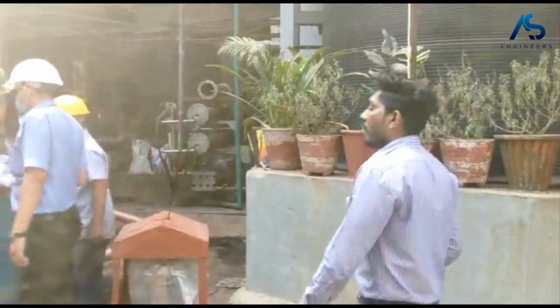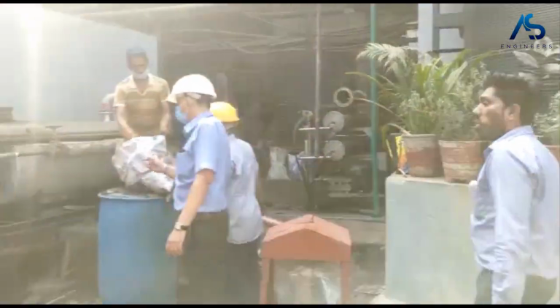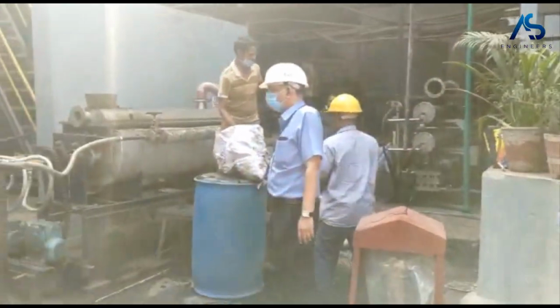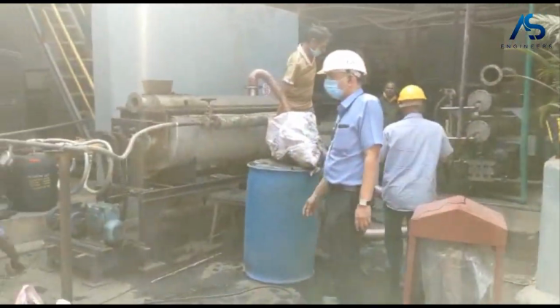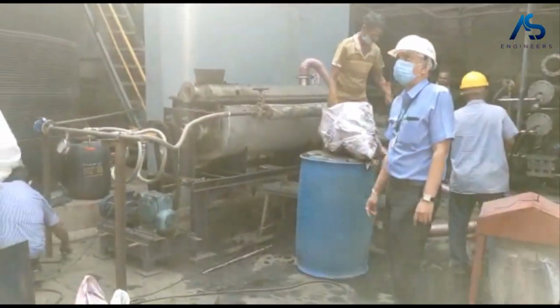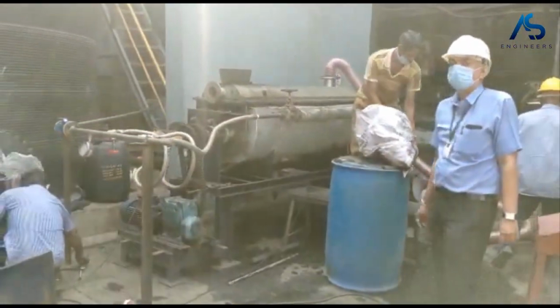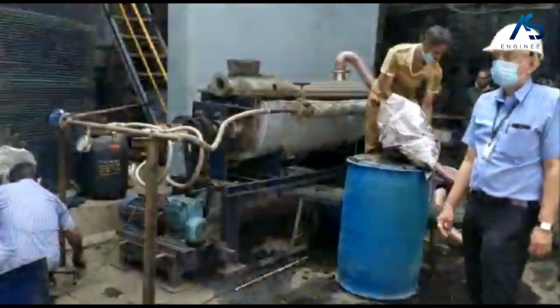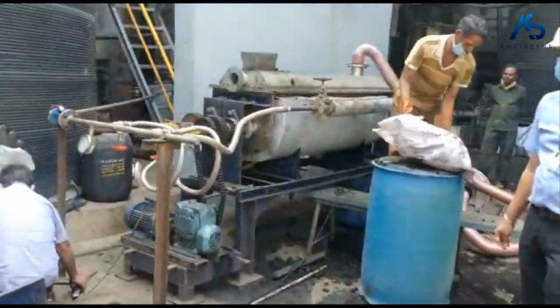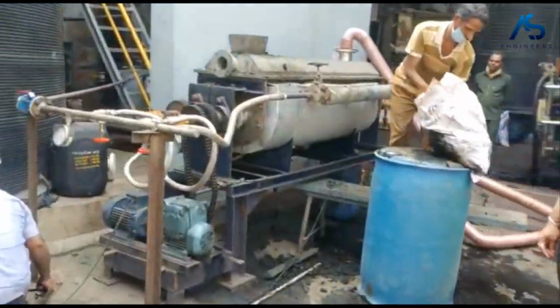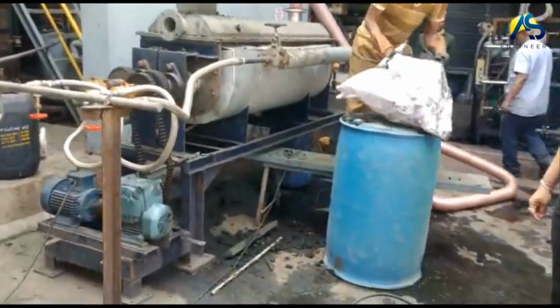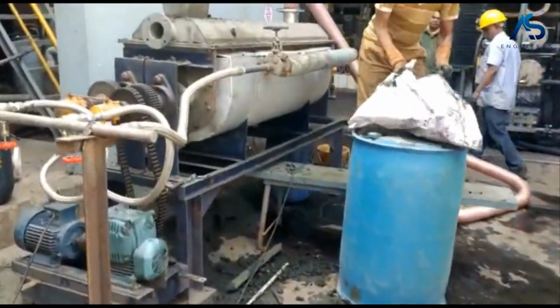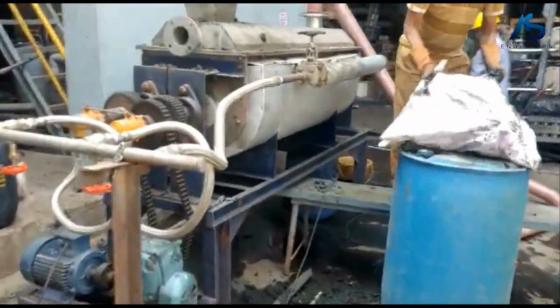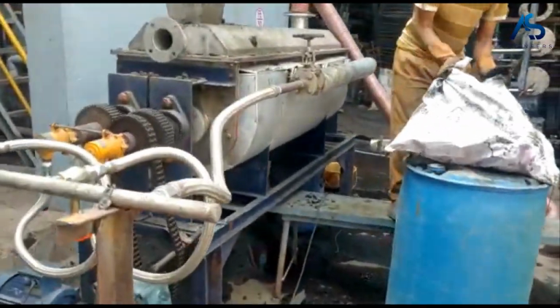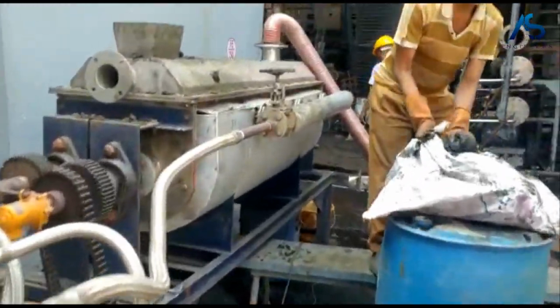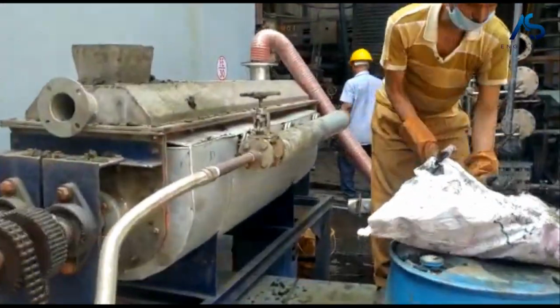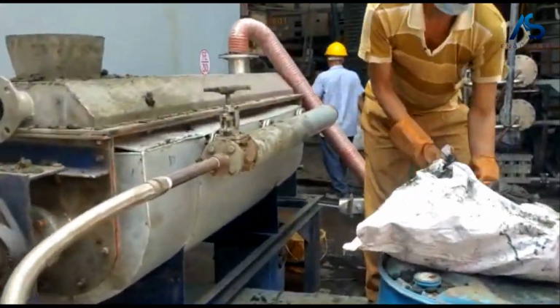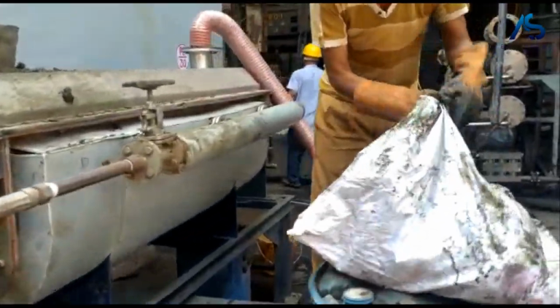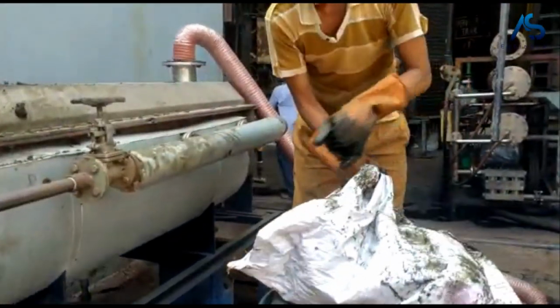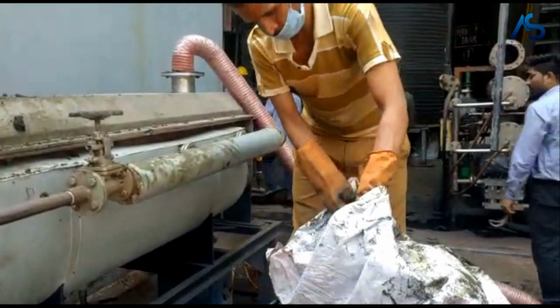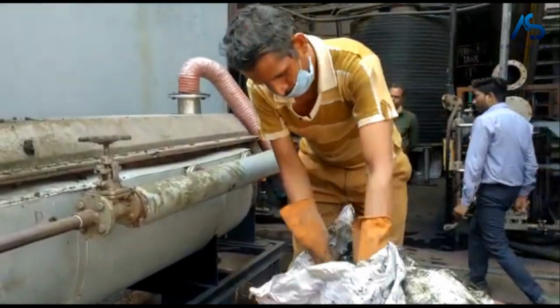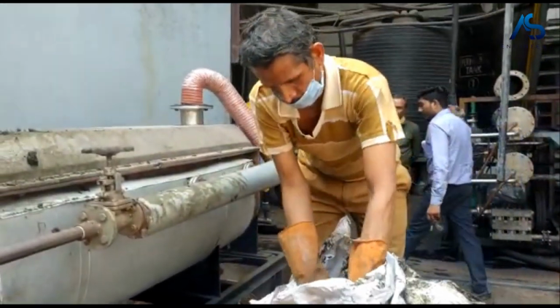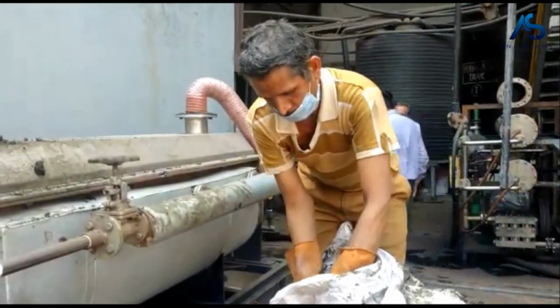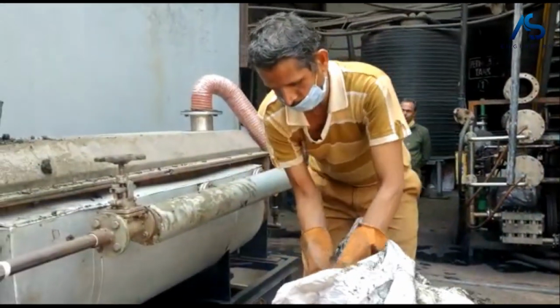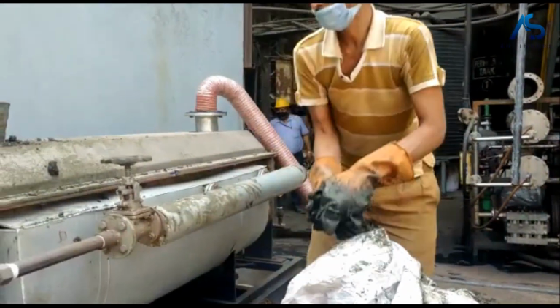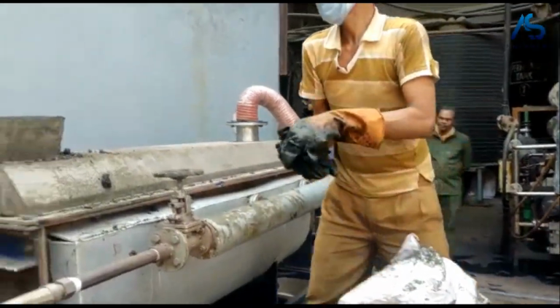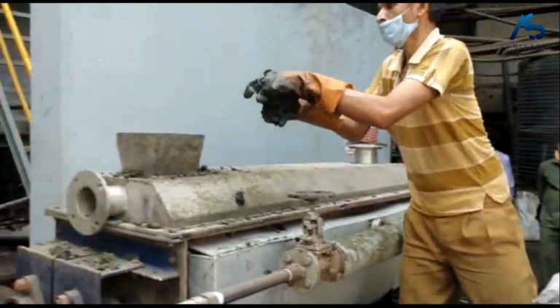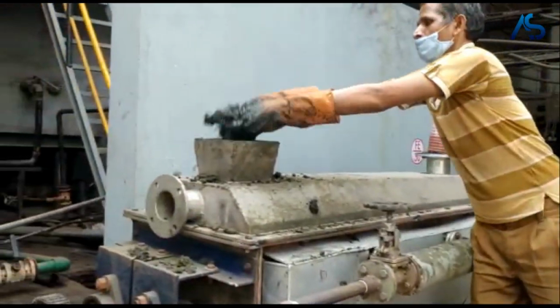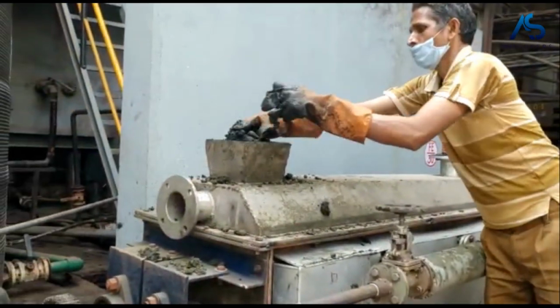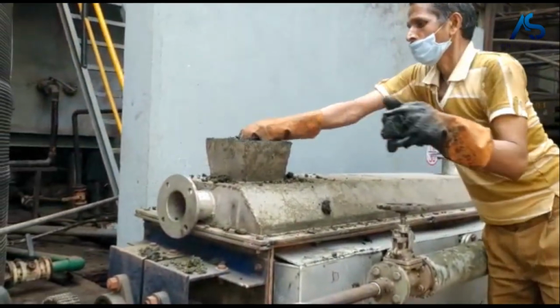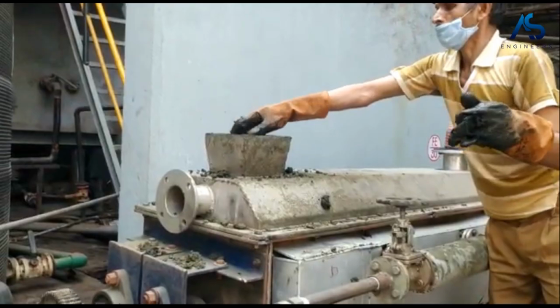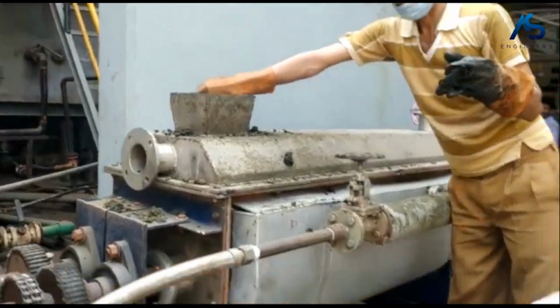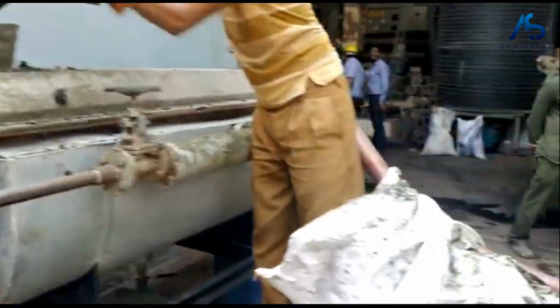The main purpose of this pilot trial is to evaluate the performance and efficiency of the paddle dryer, identify any potential issues or challenges, optimize the drying process, and determine the feasibility of using a paddle dryer for this particular application.